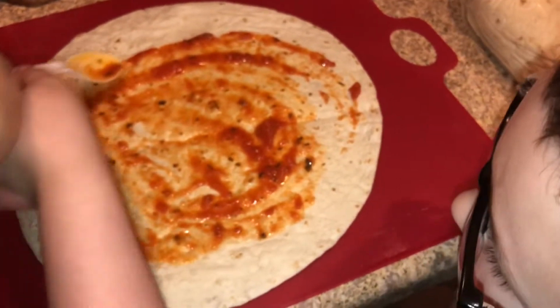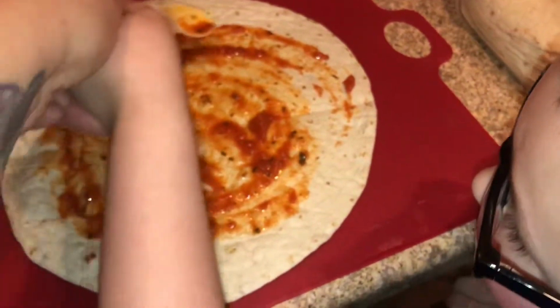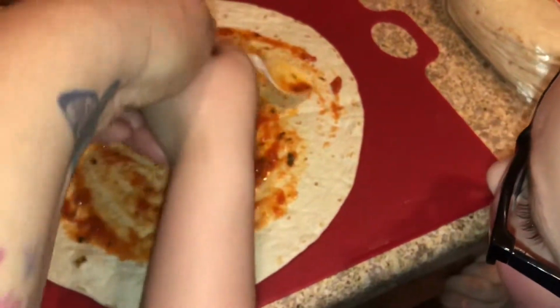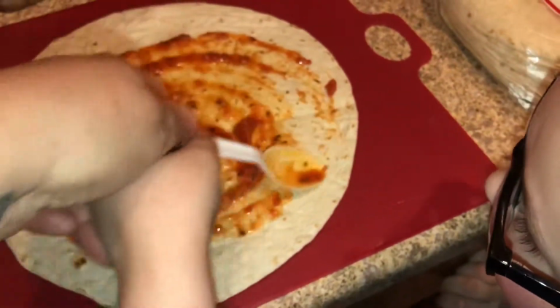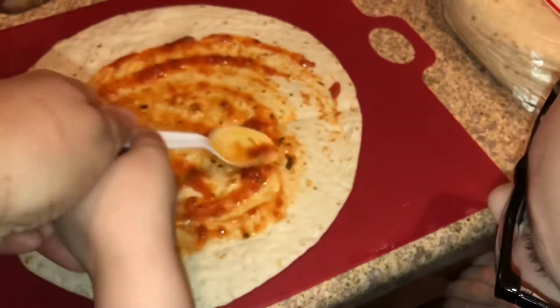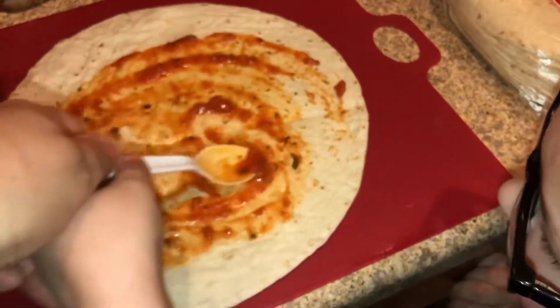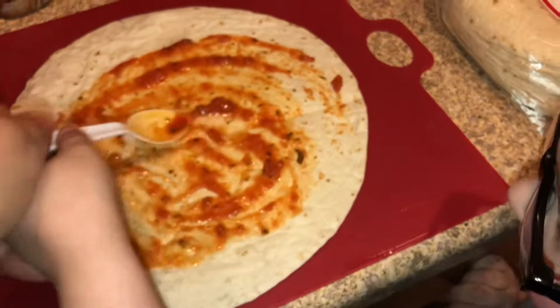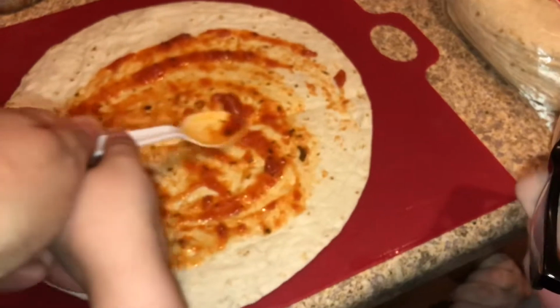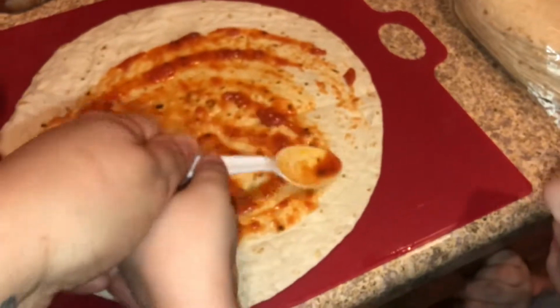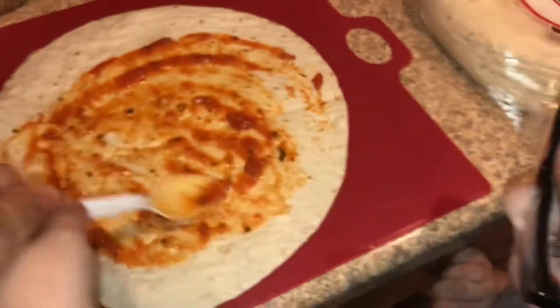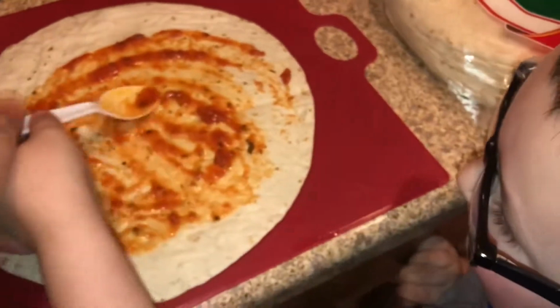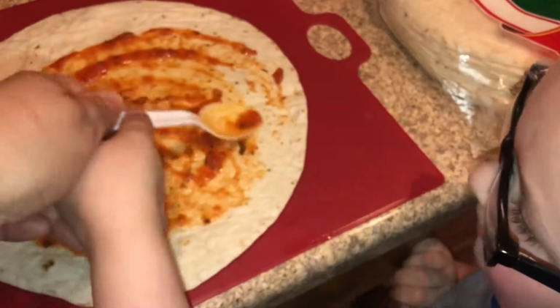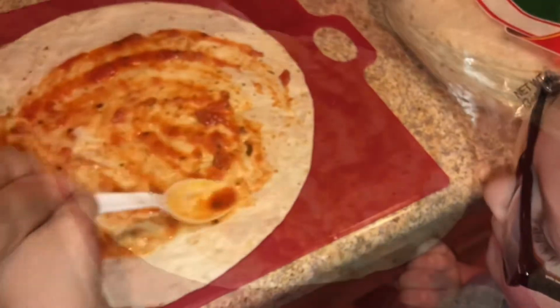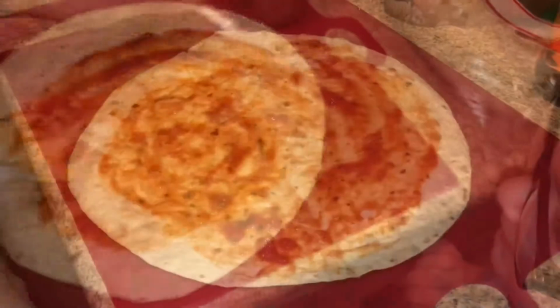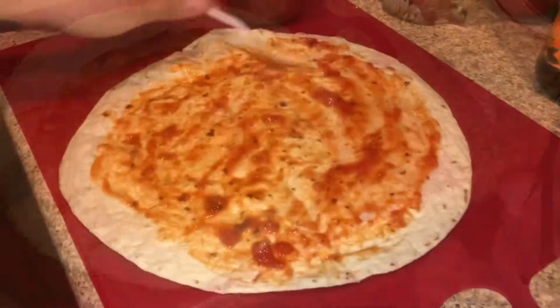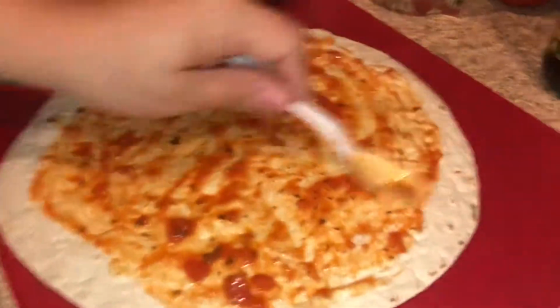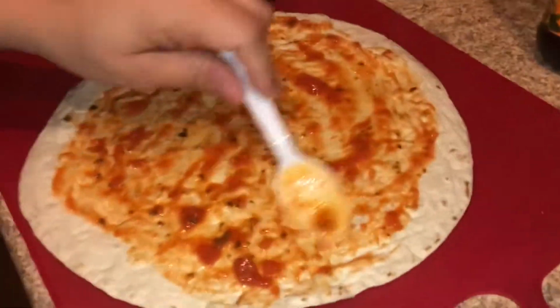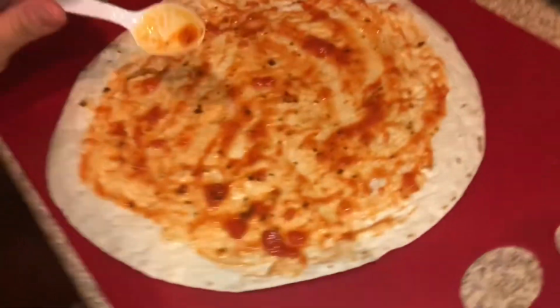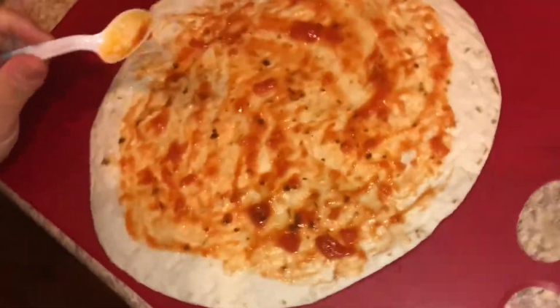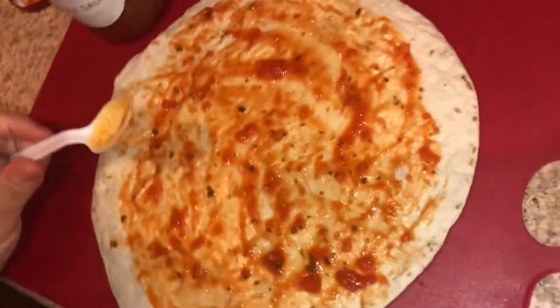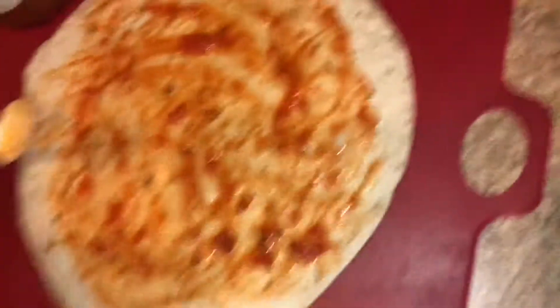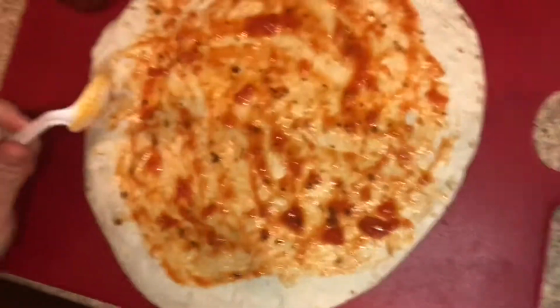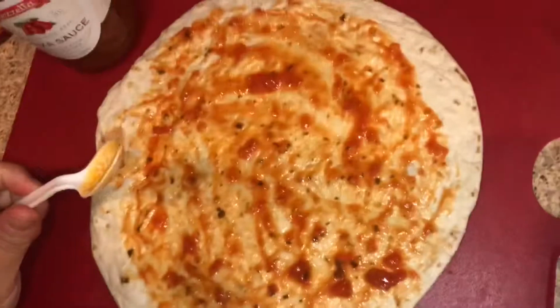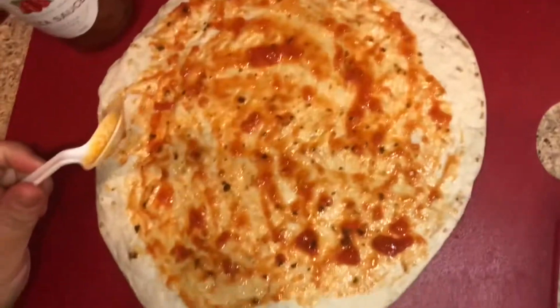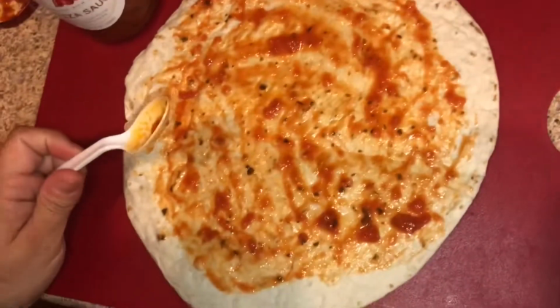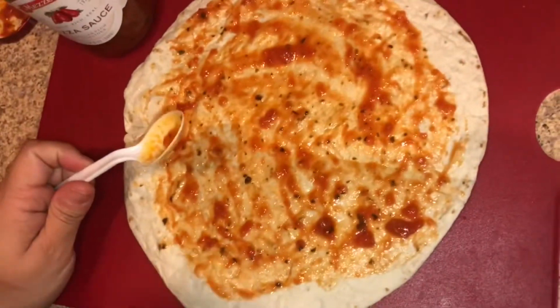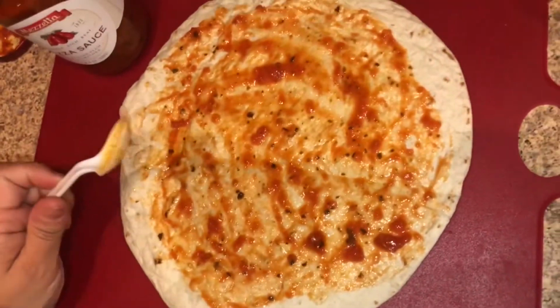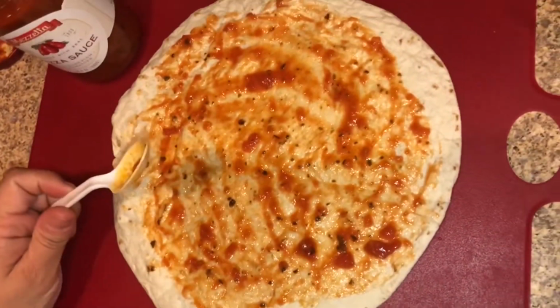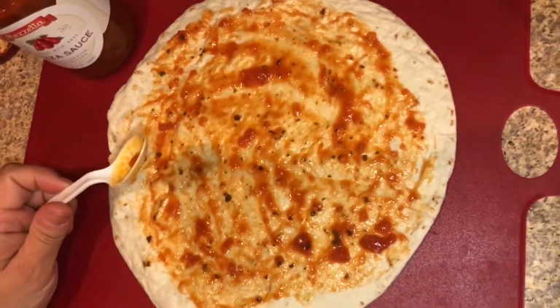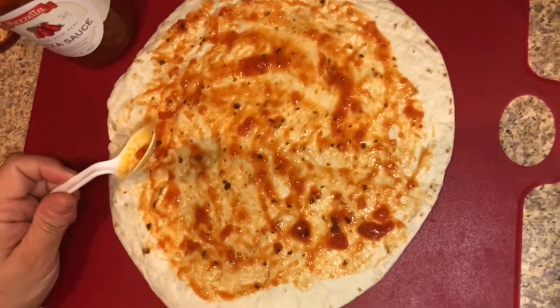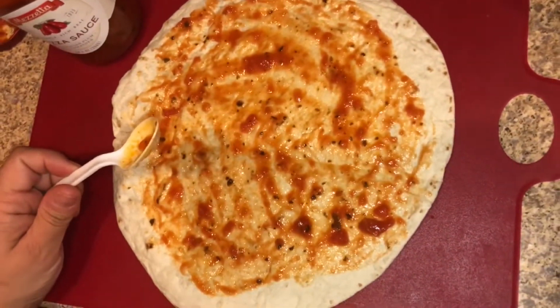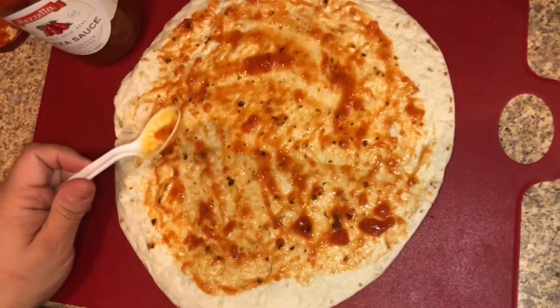I need a bit more. Do you need more? Yeah, okay. Let's get you some more. Do you want a cup of pepperonis, just a couple? I want to add nine.